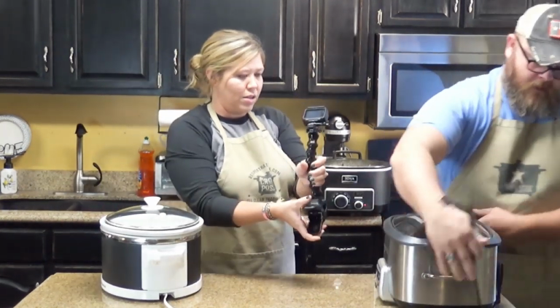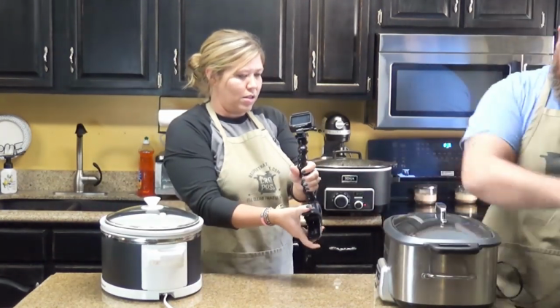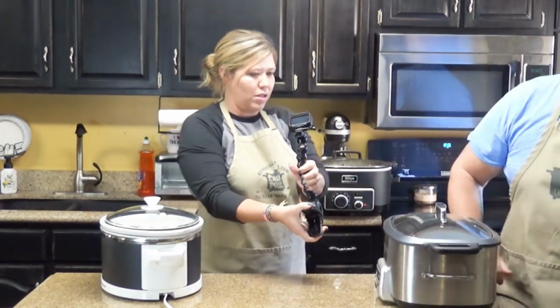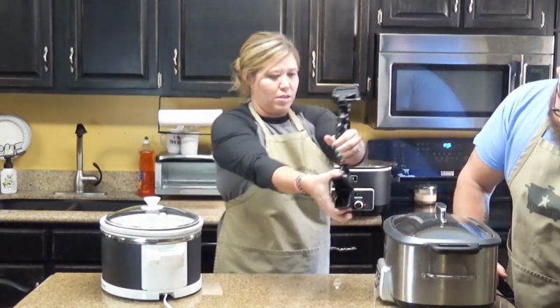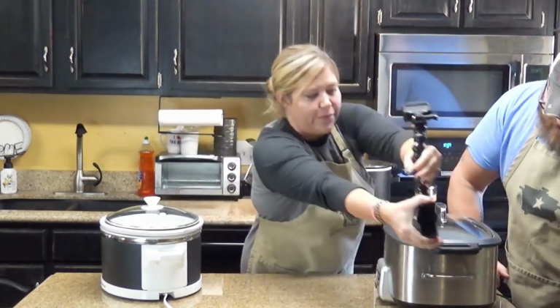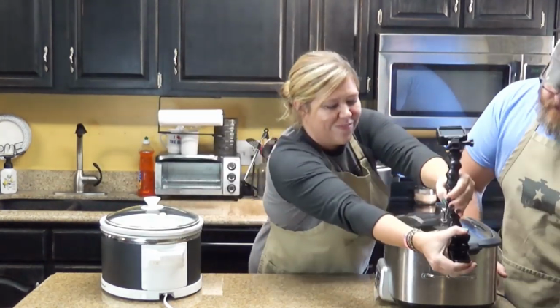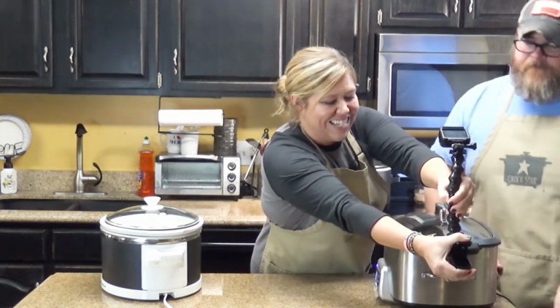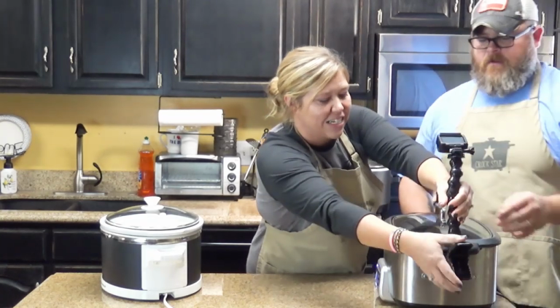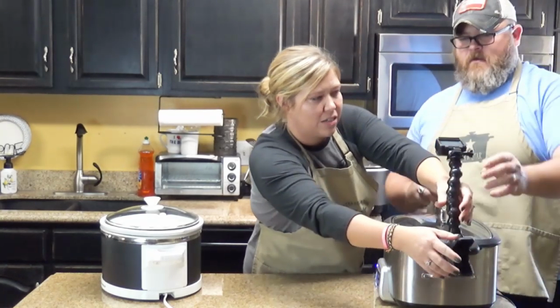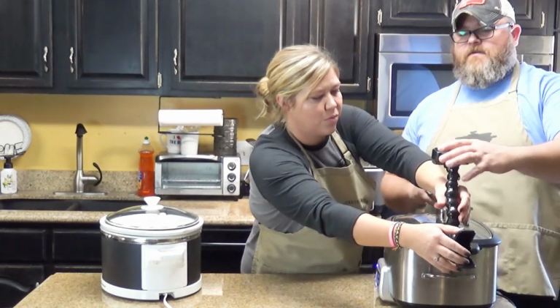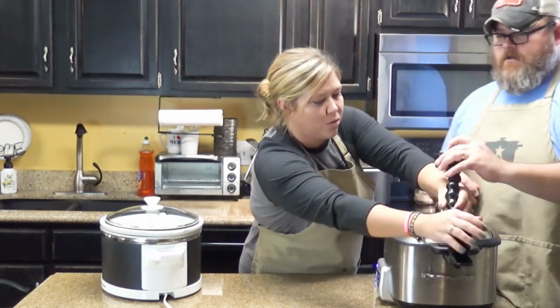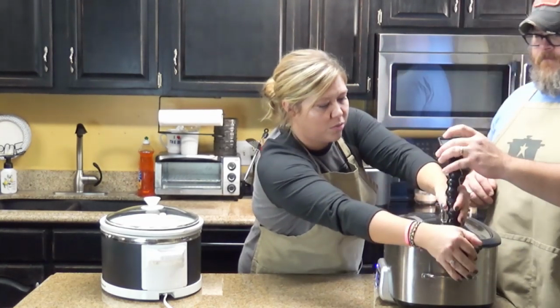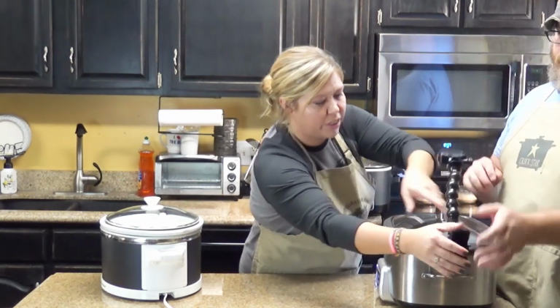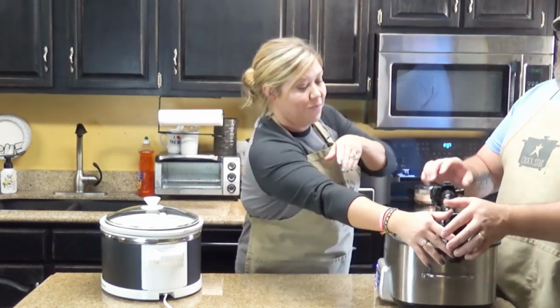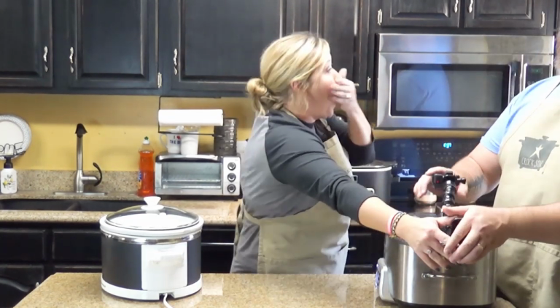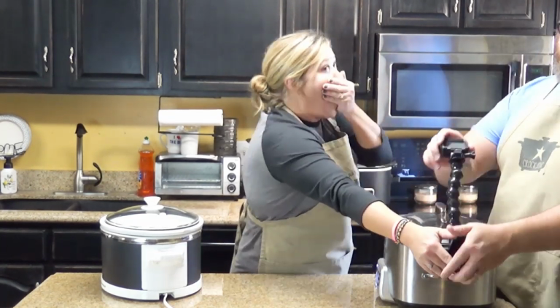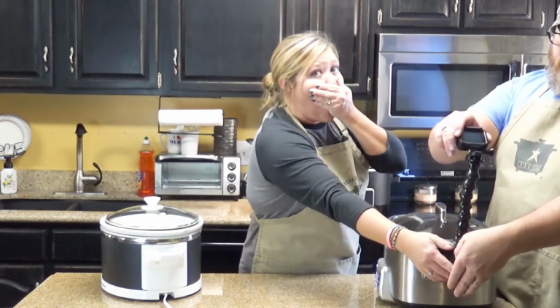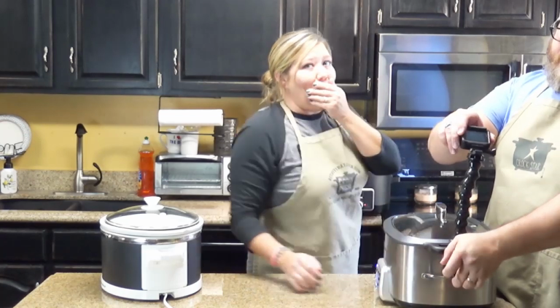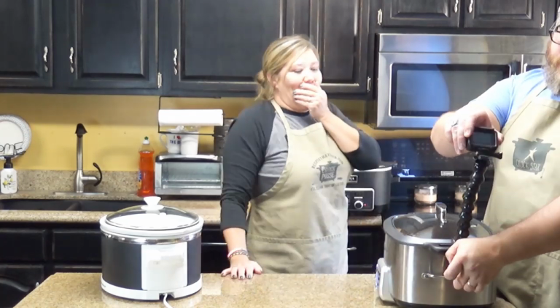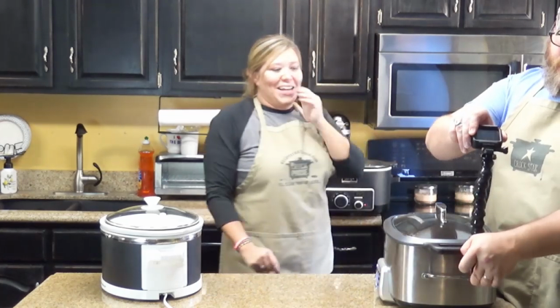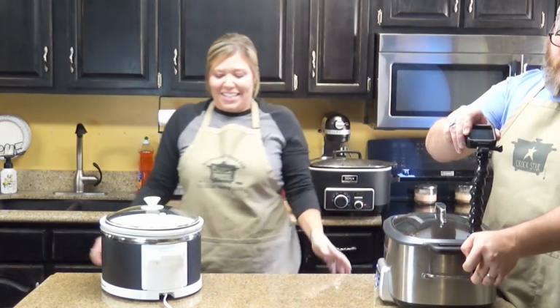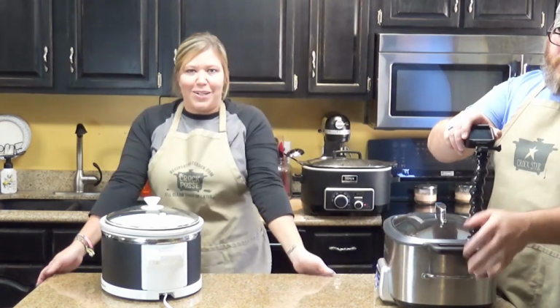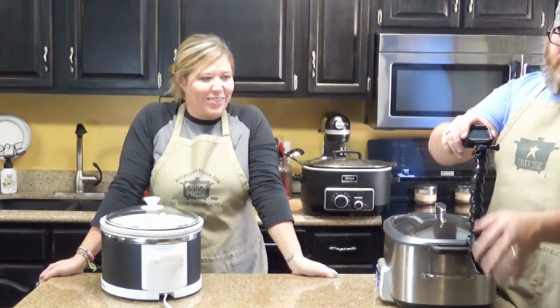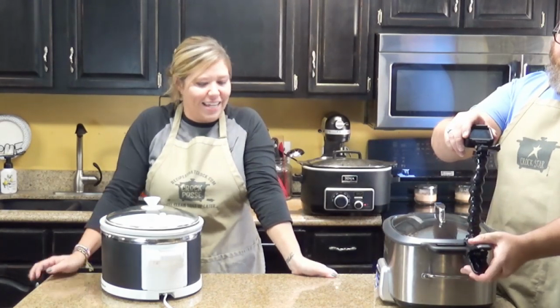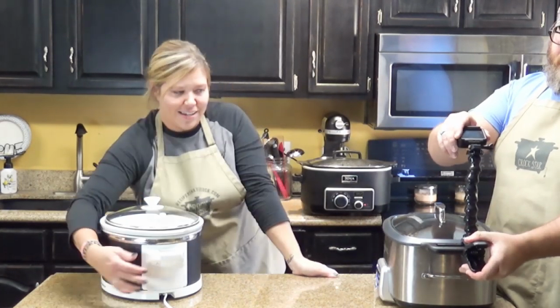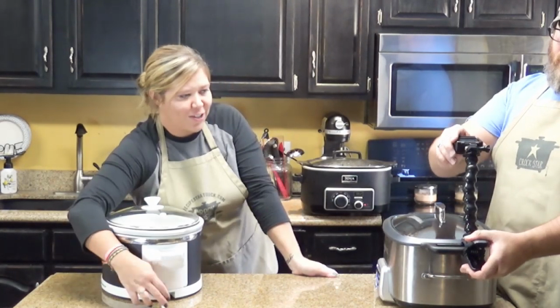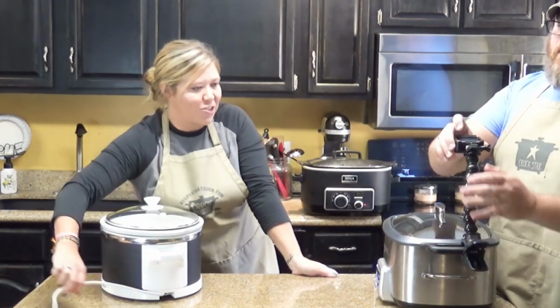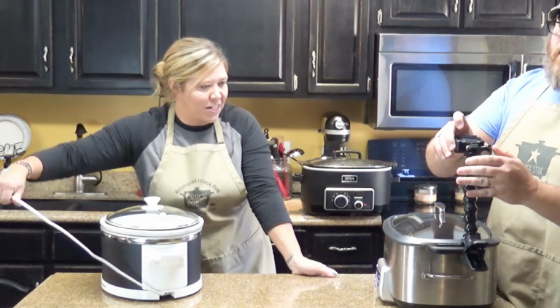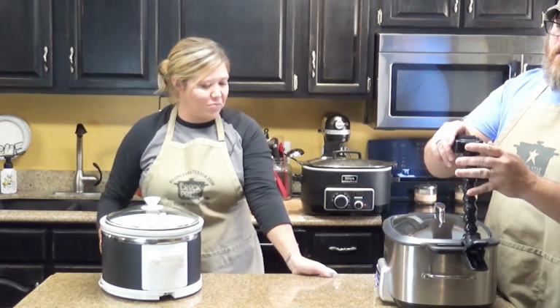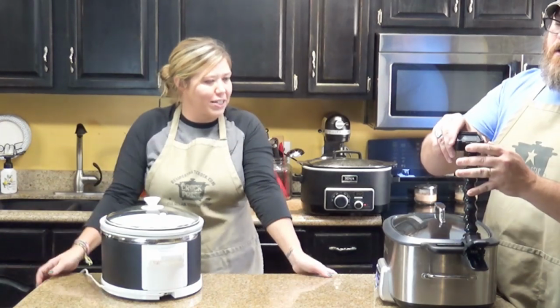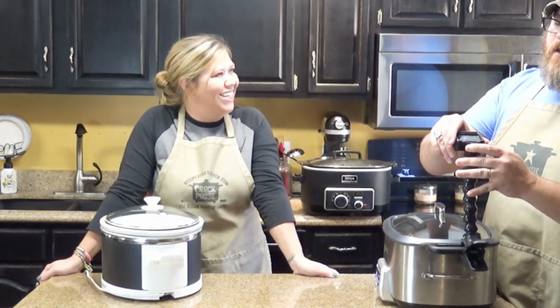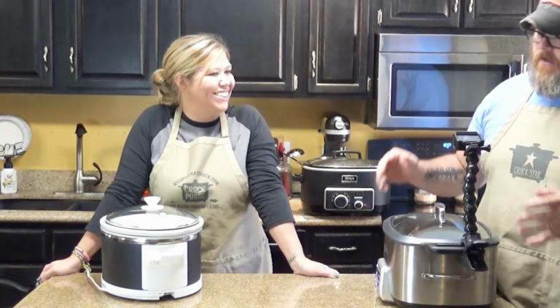I'm going to plug it back in so we still have that heat. Whoops — Lou just broke the GoPro. There goes my paycheck for the next three weeks. But we're keeping the heat going on the finished roast.